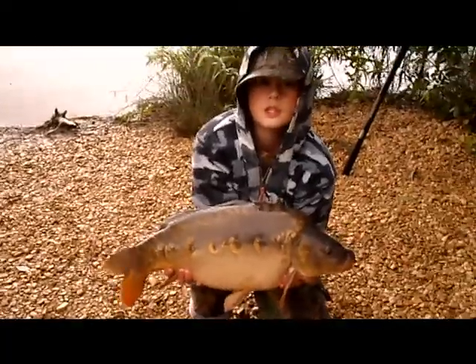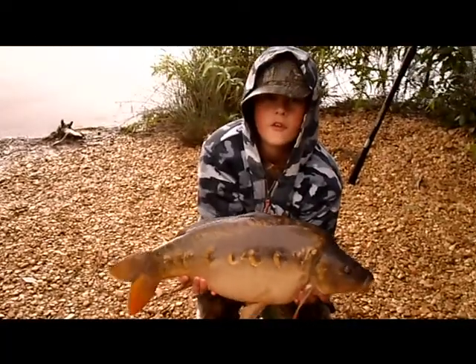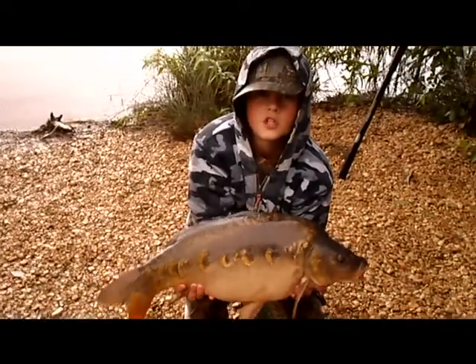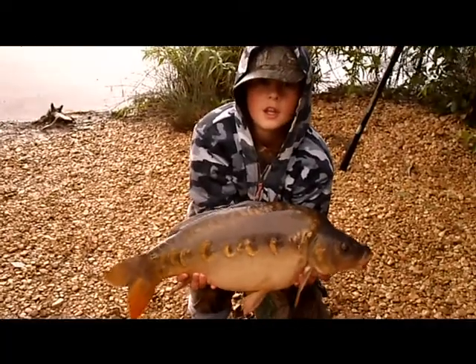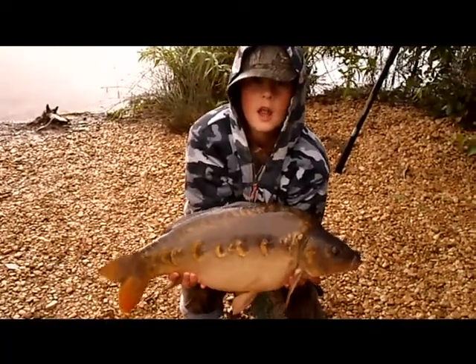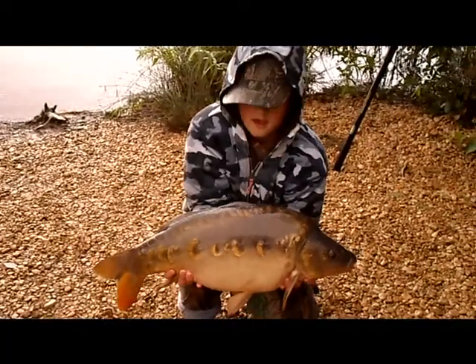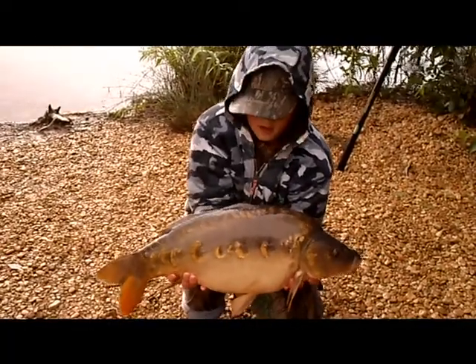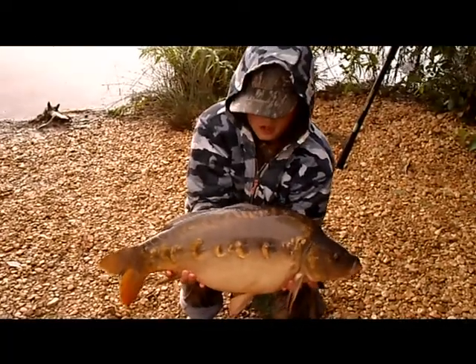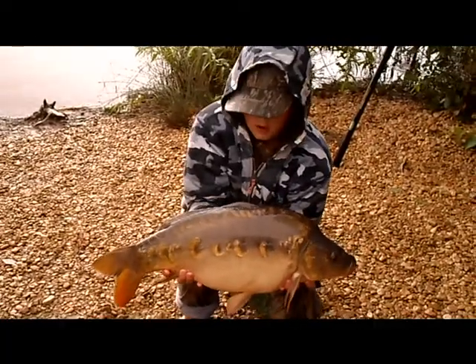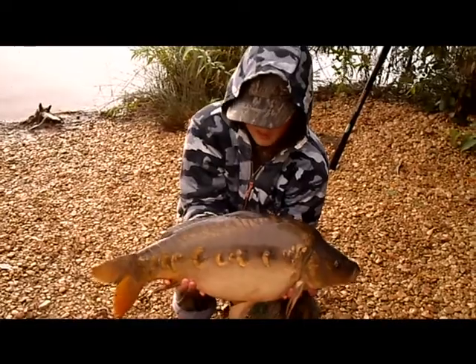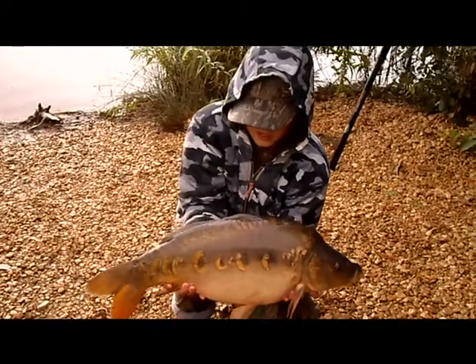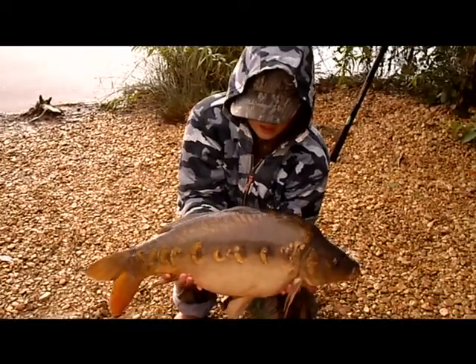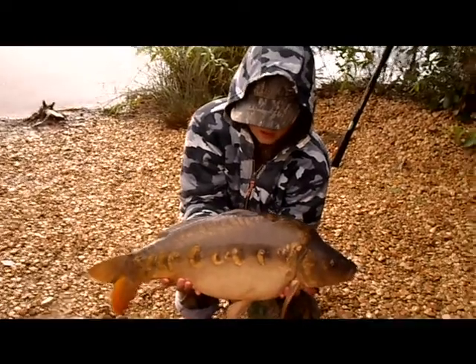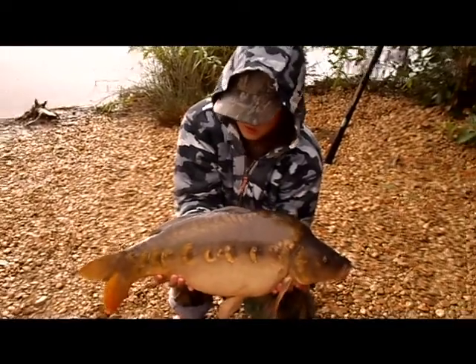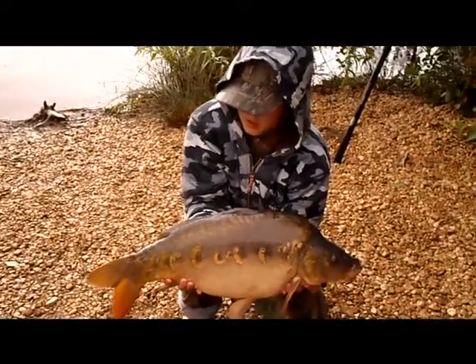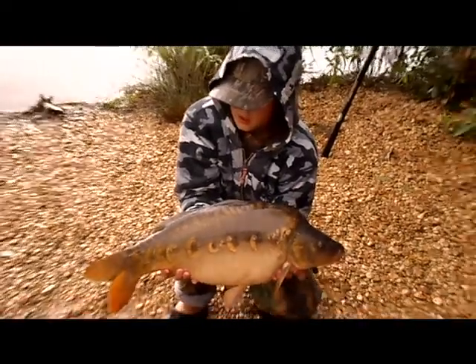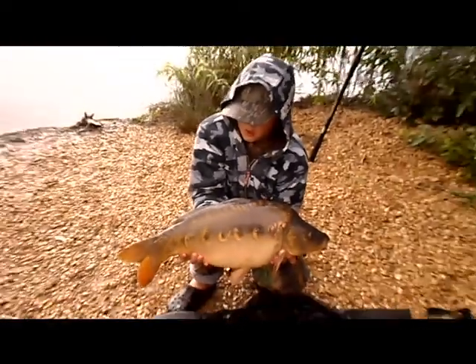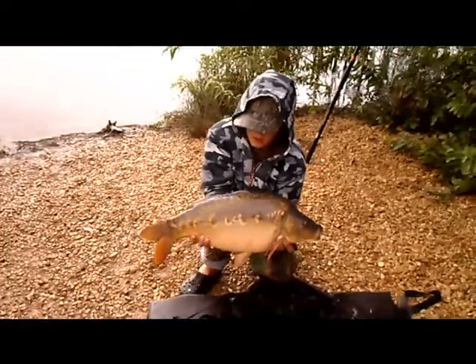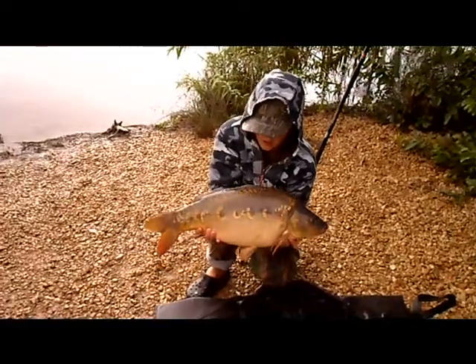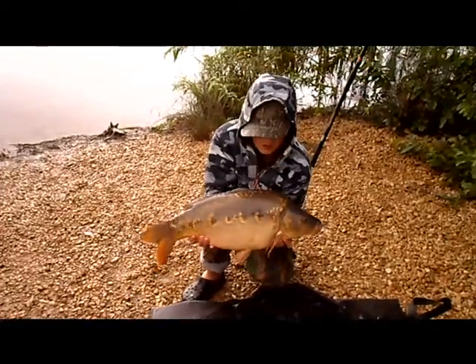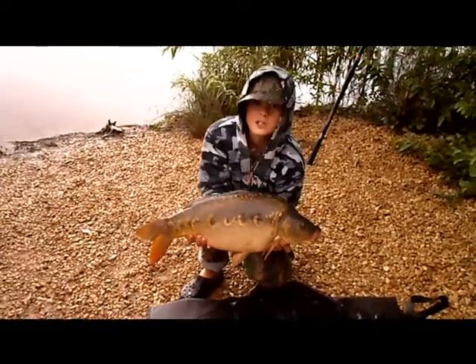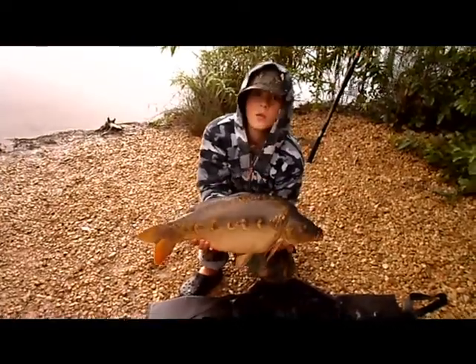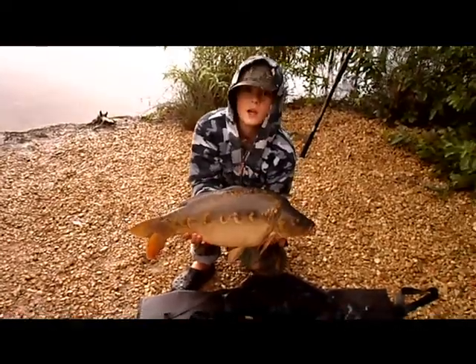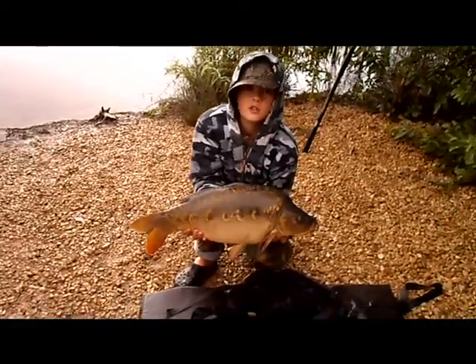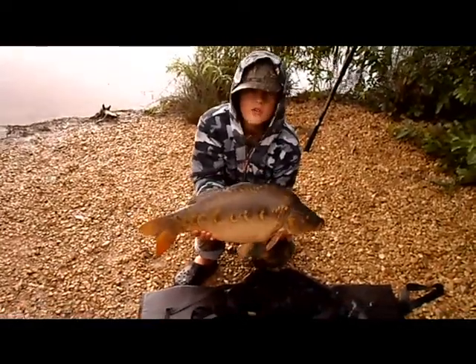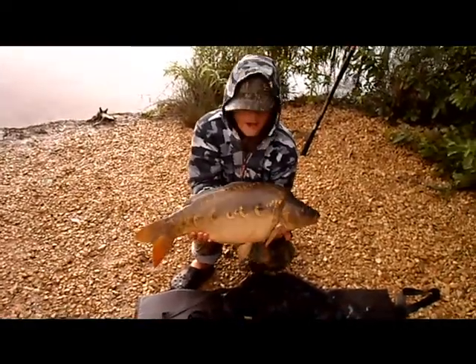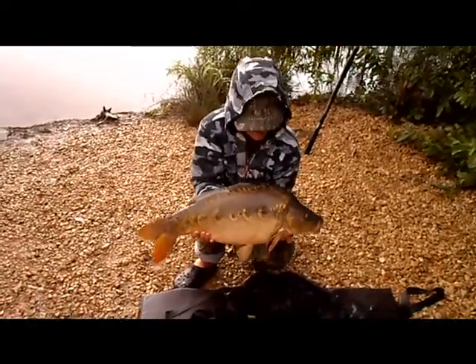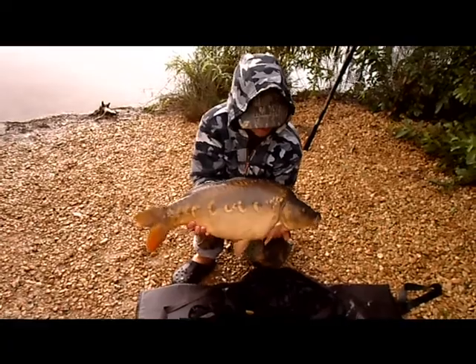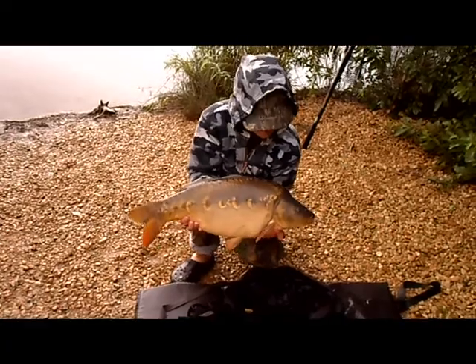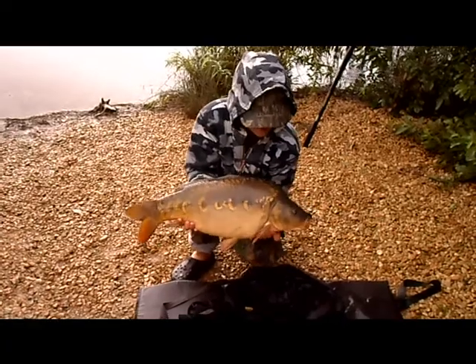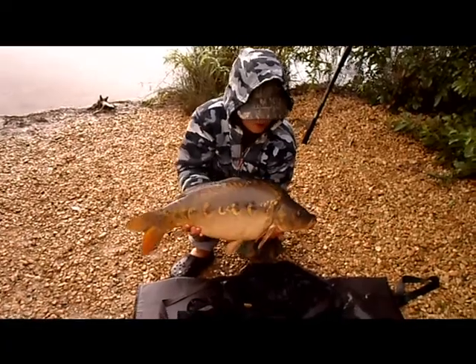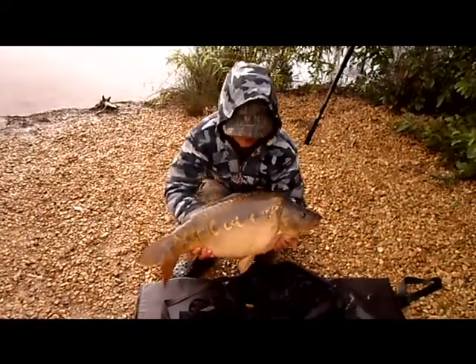This is the other fish I had in the net — 12lb 8oz. Lovely scaled mirrors they have in here, really nice.